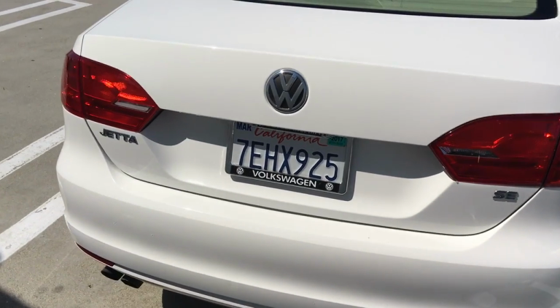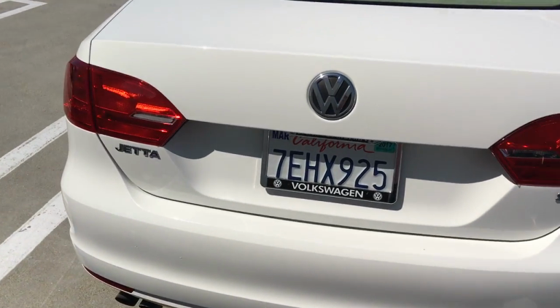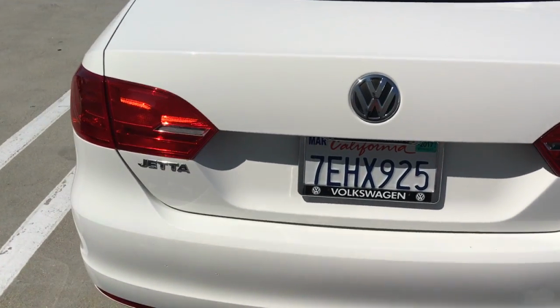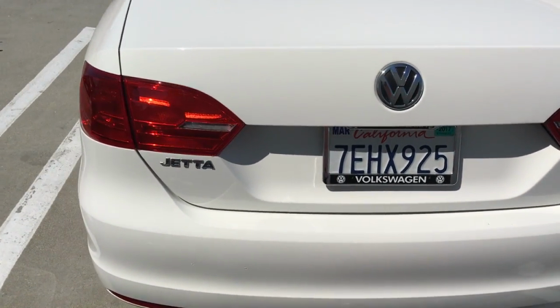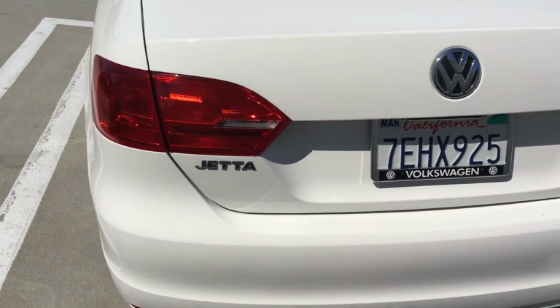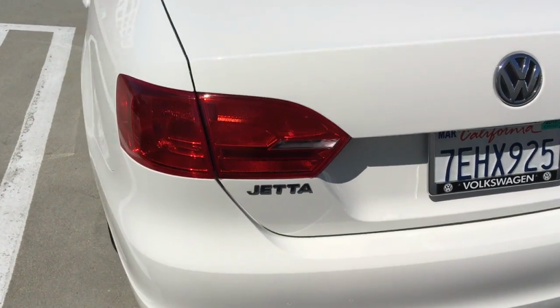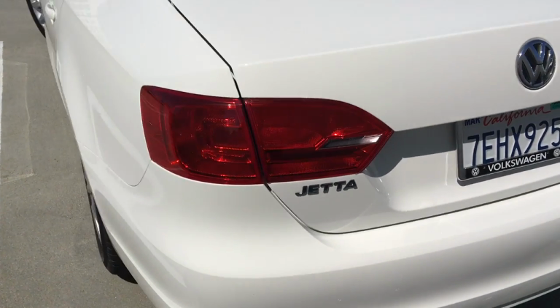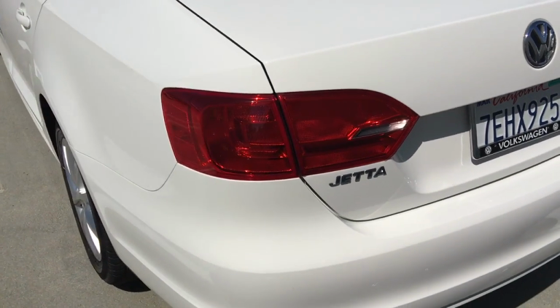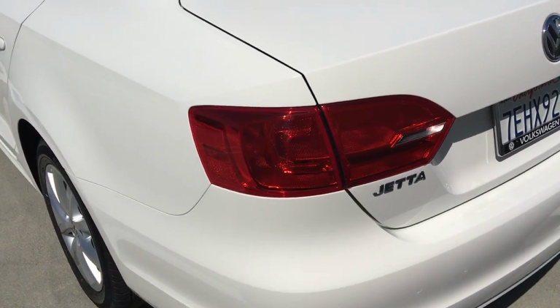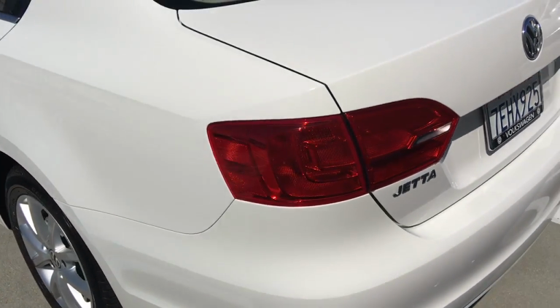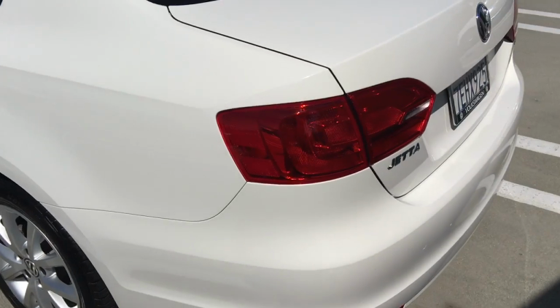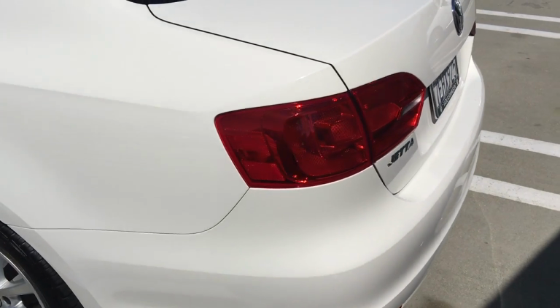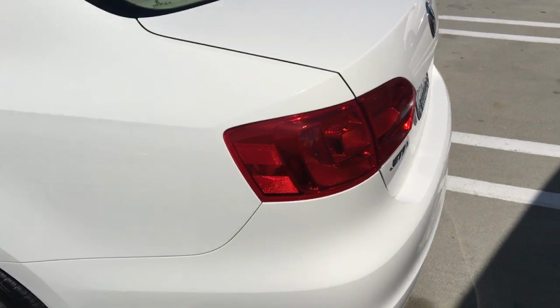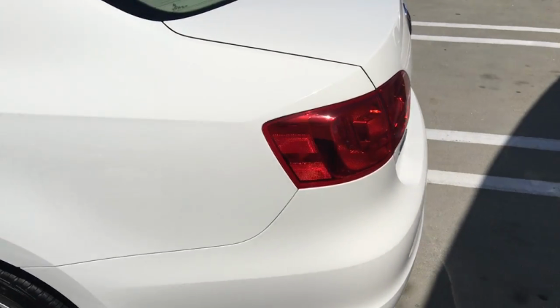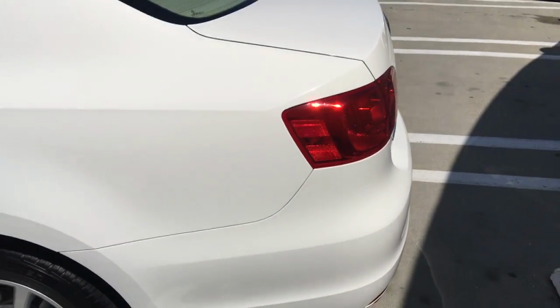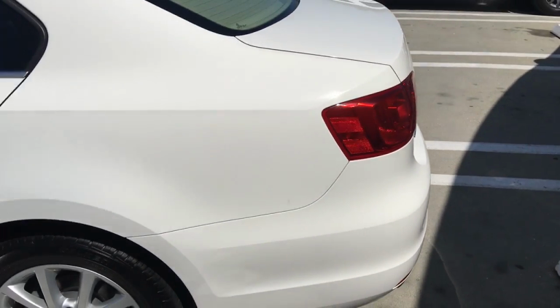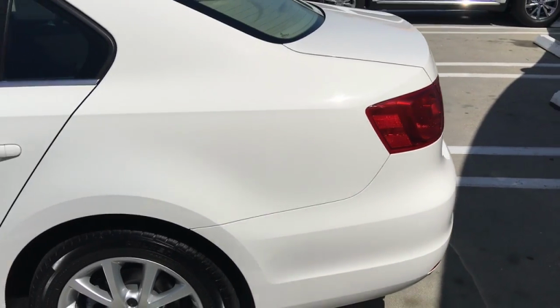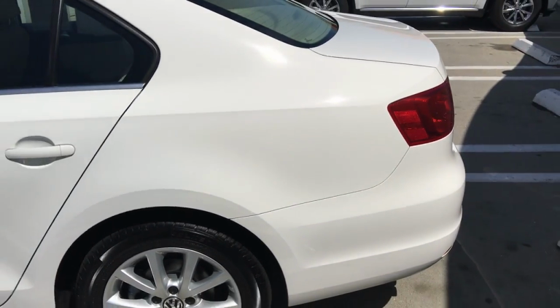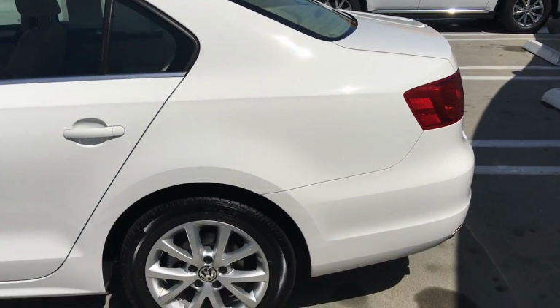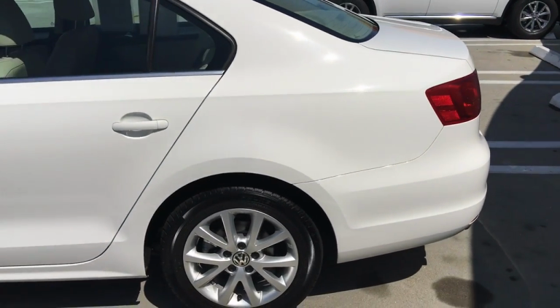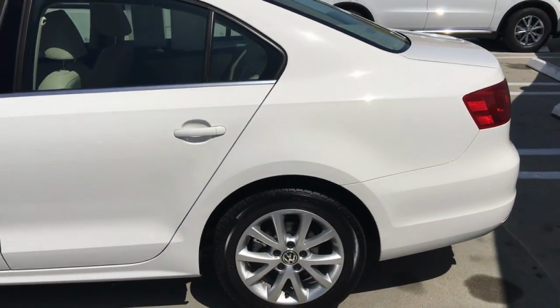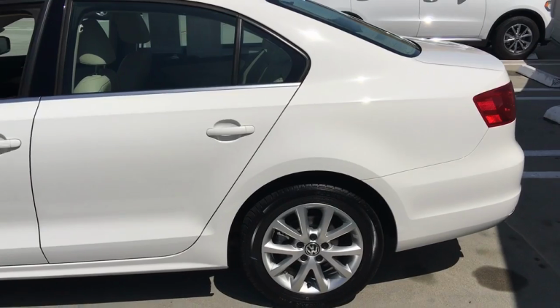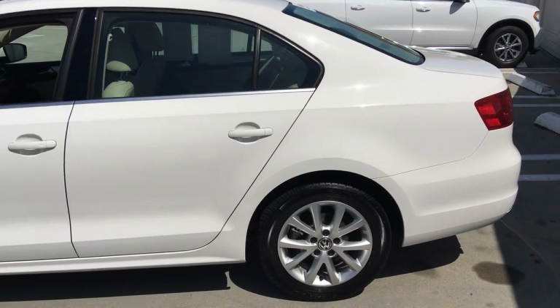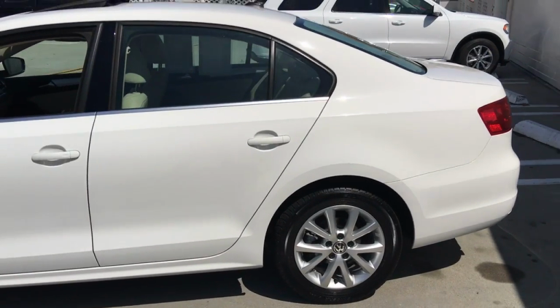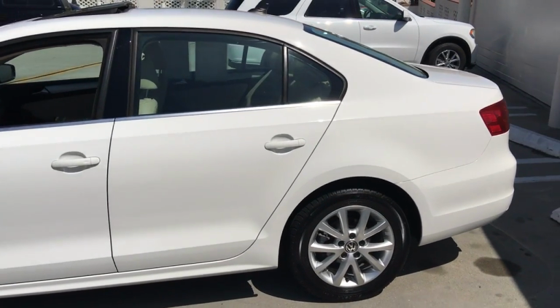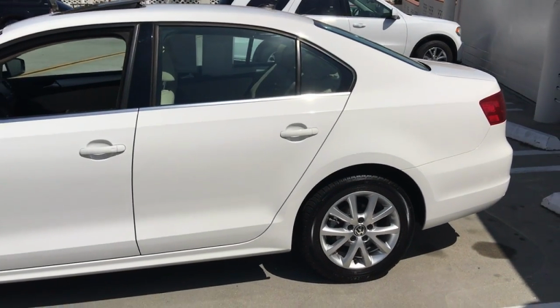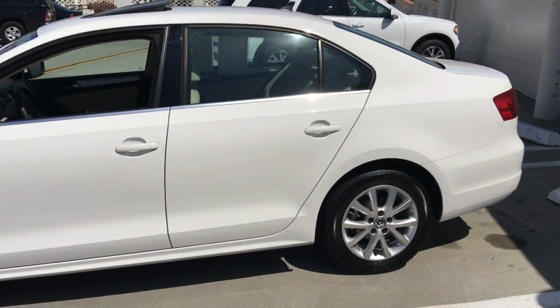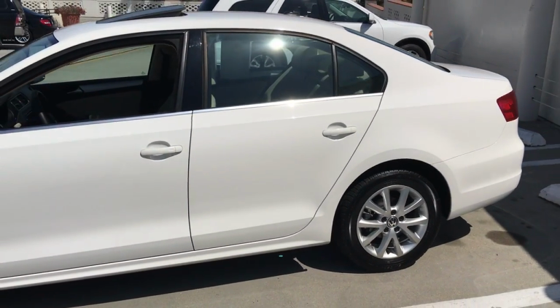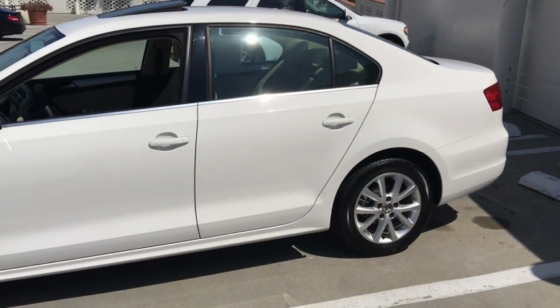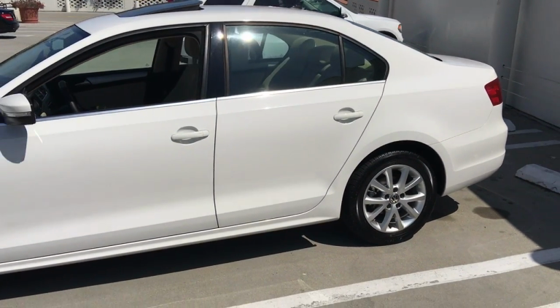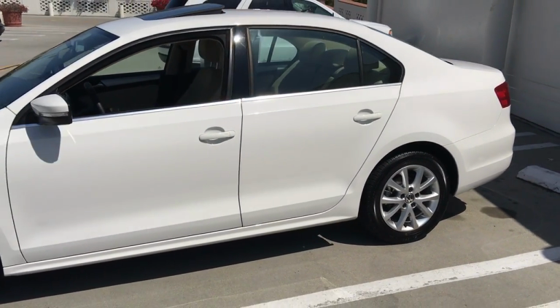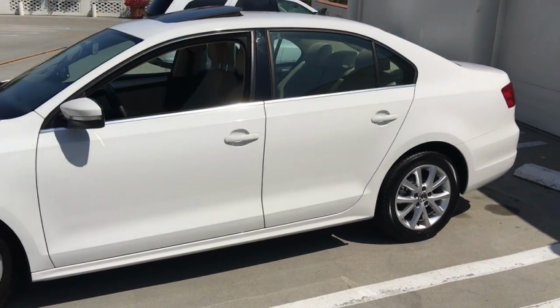The connectivity package gives you Sirius satellite radio along with Bluetooth audio and Bluetooth for your phone. You're also going to get Sirius satellite radio for the first three months for free.